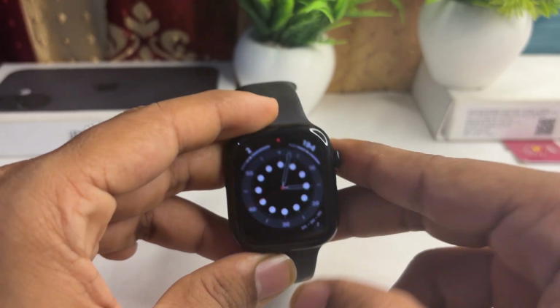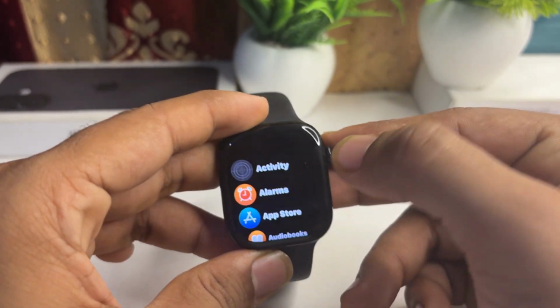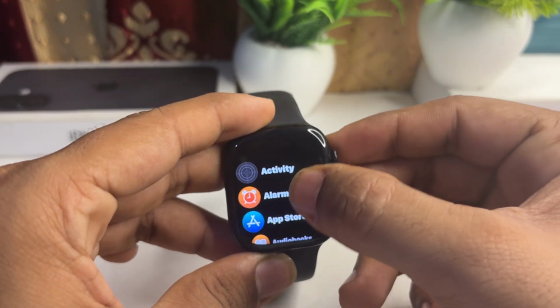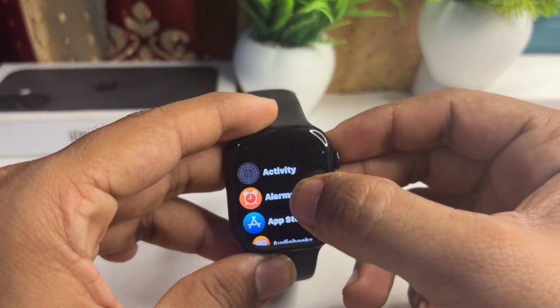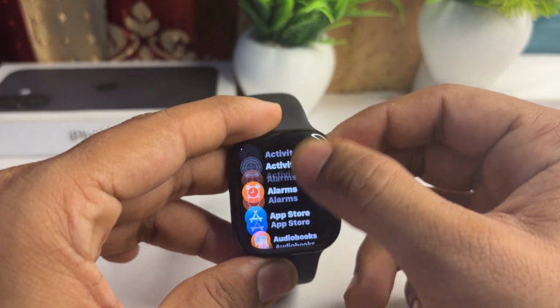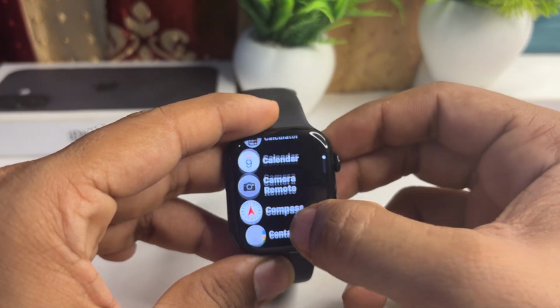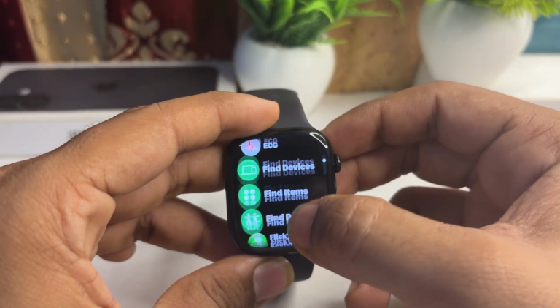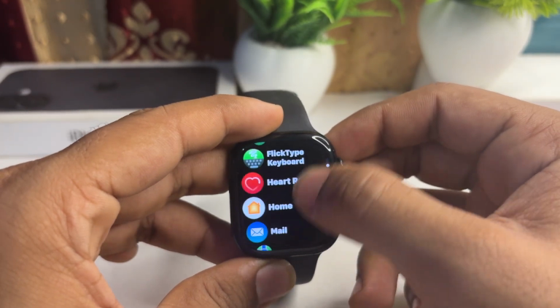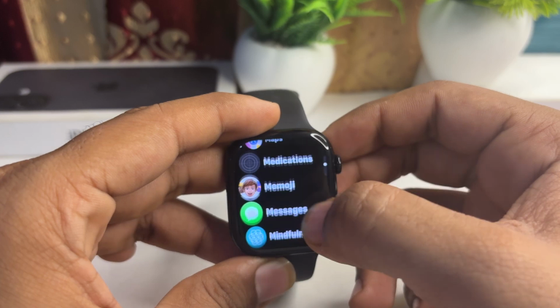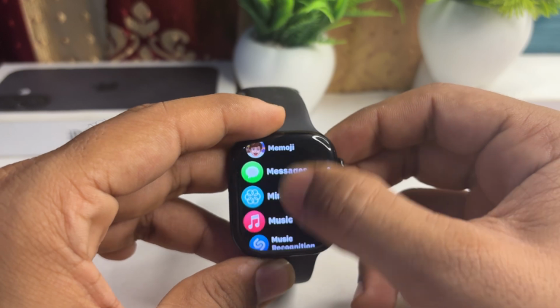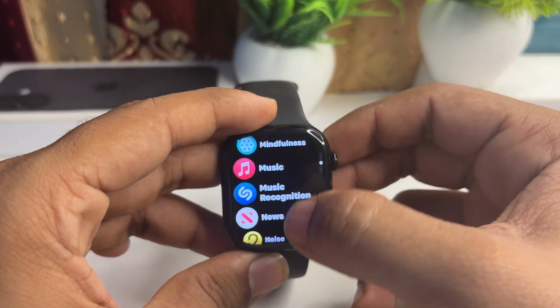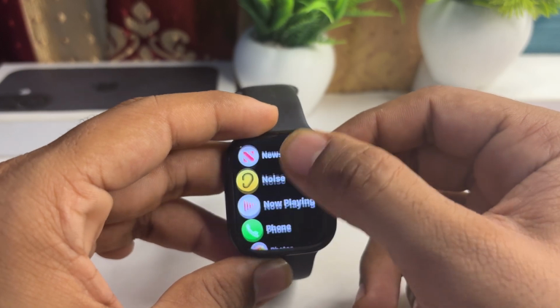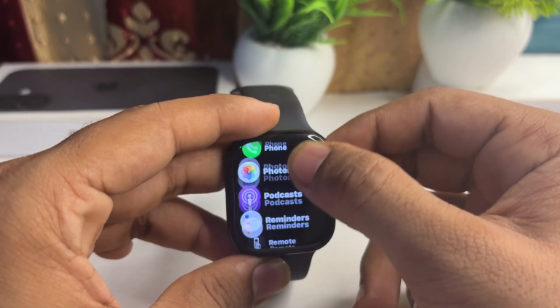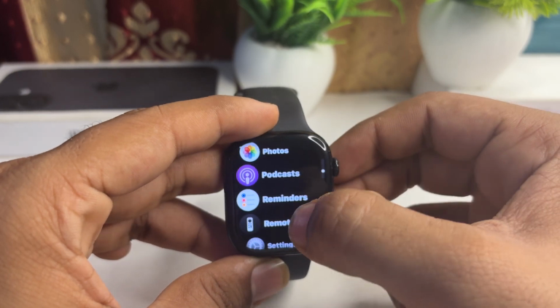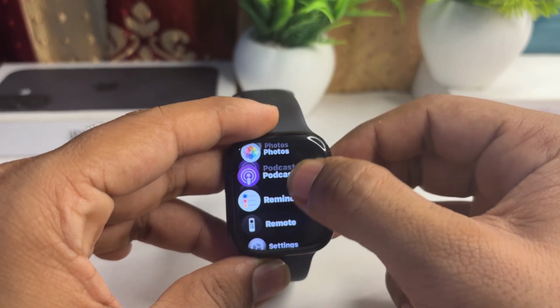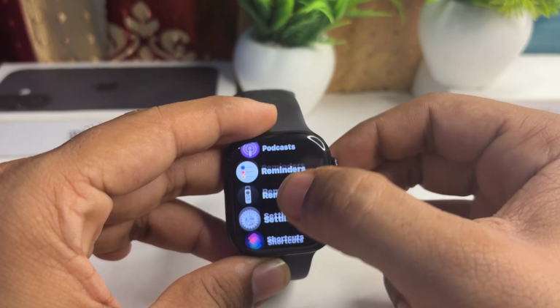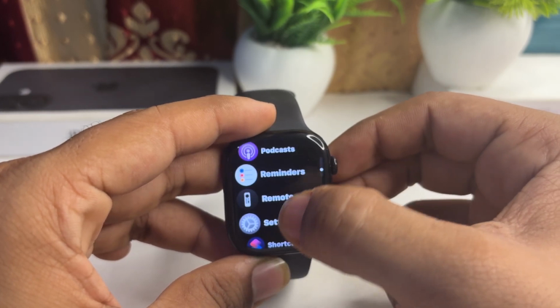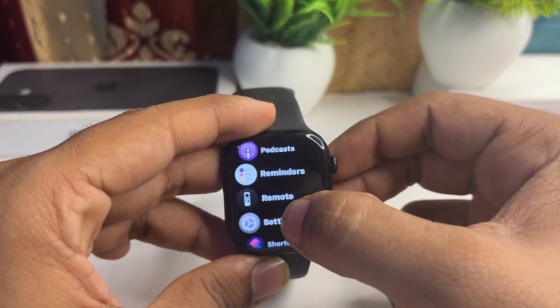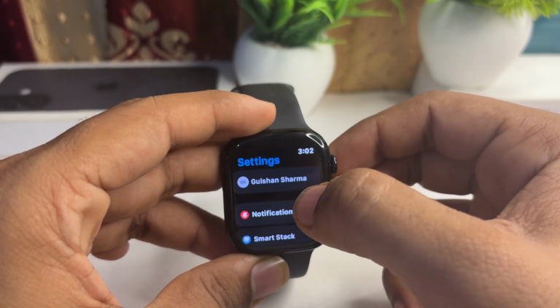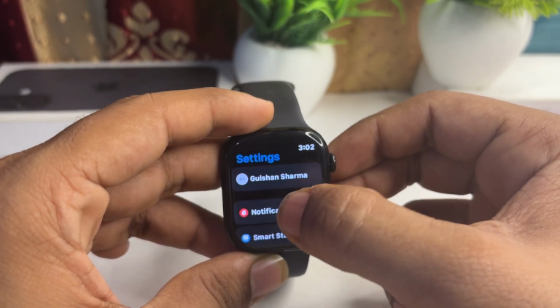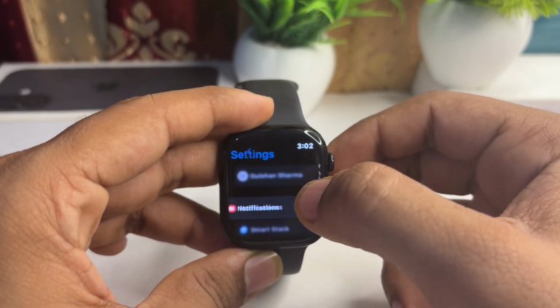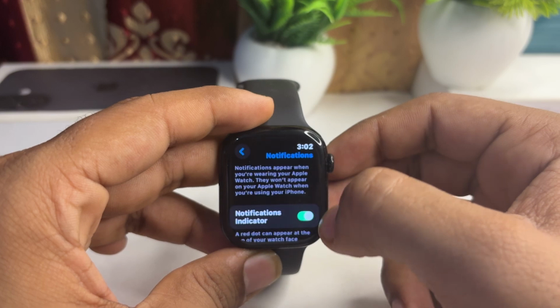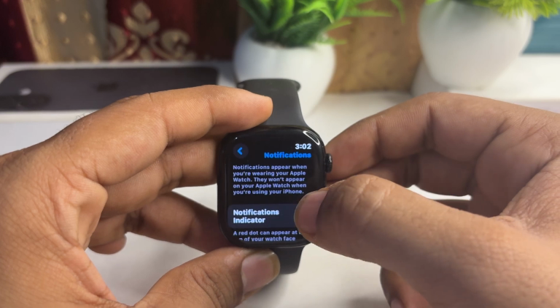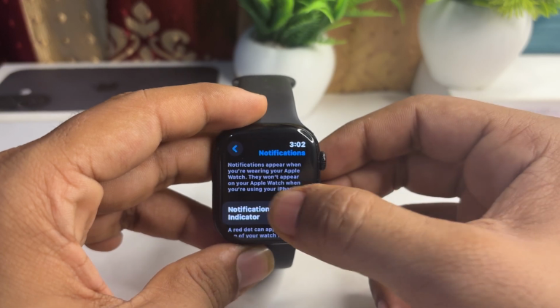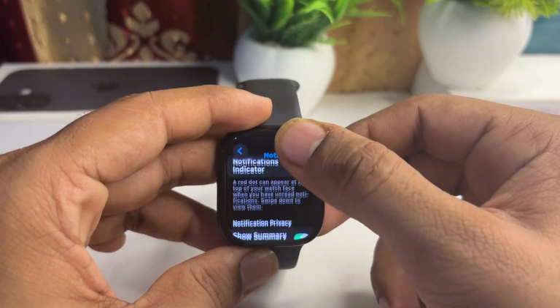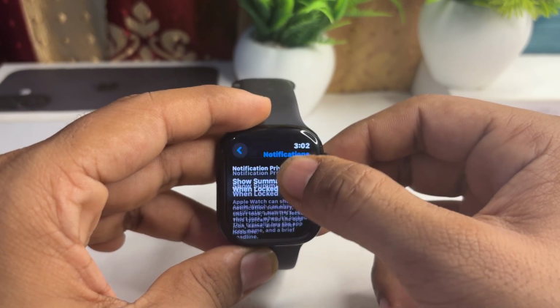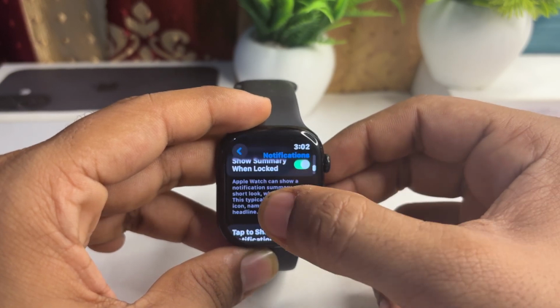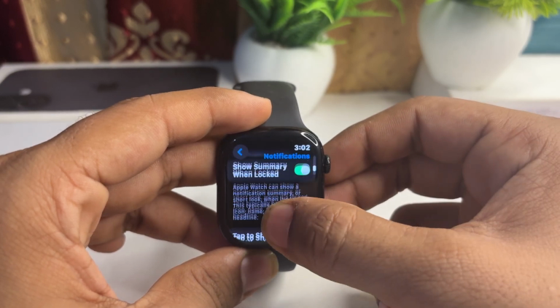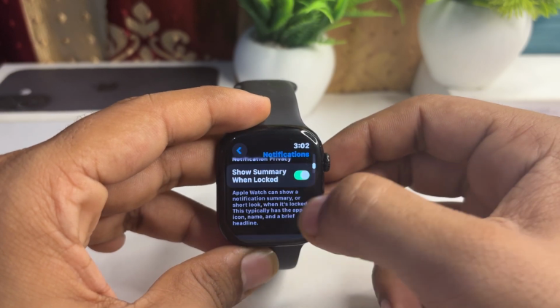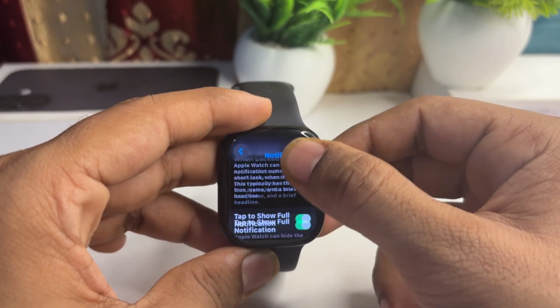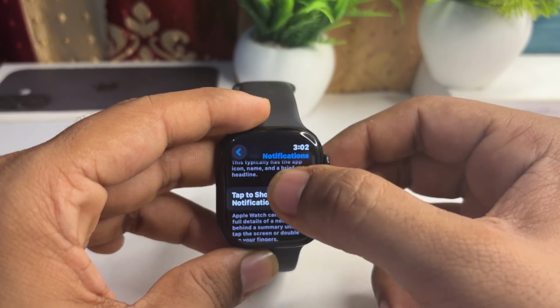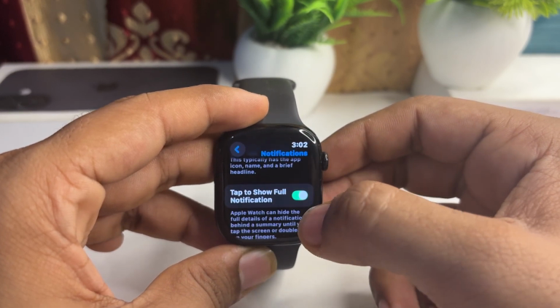First, go to Settings on your Apple Watch, then allow notifications. Here you can allow the notification indicator, show summary when locked, and tap to show full notification.